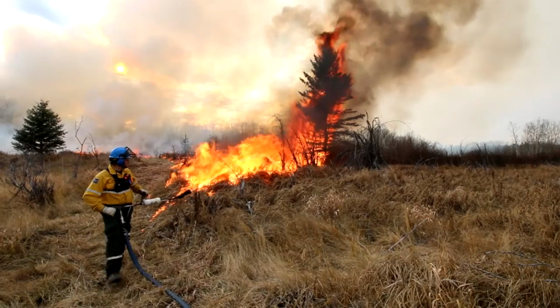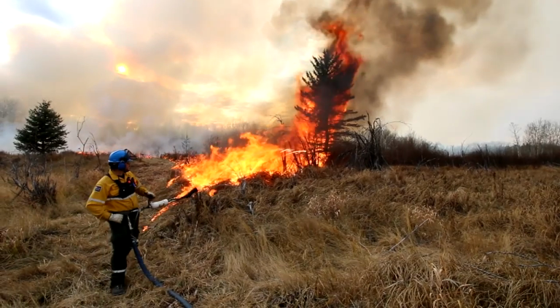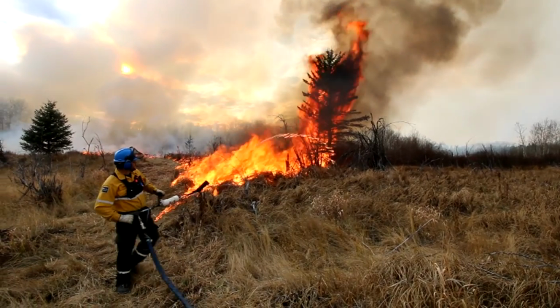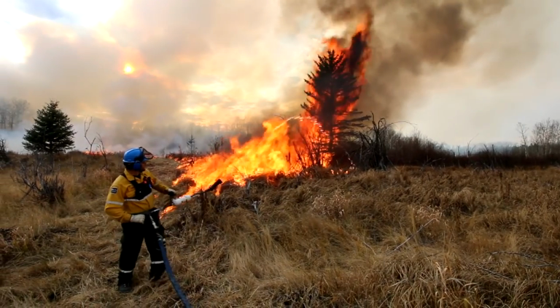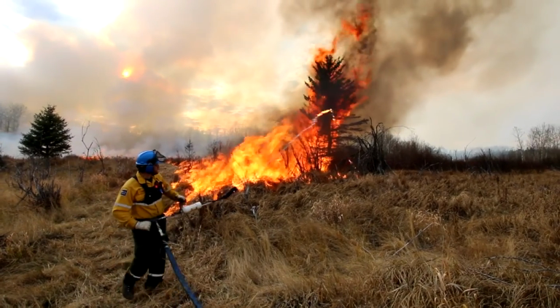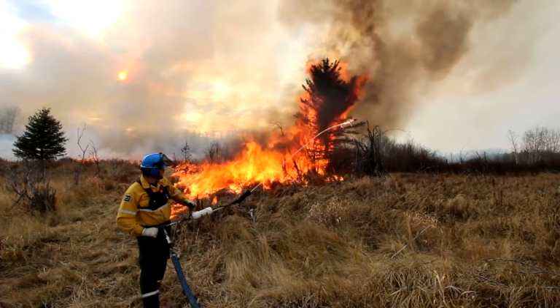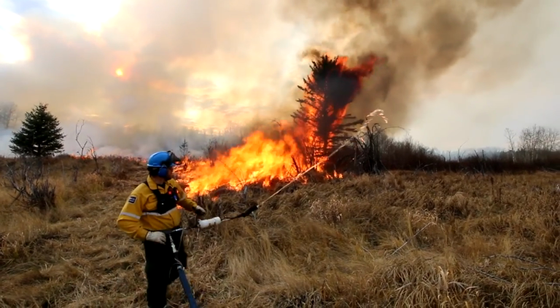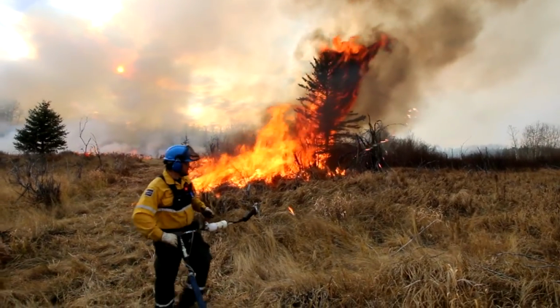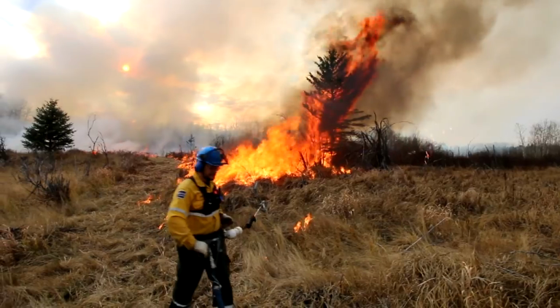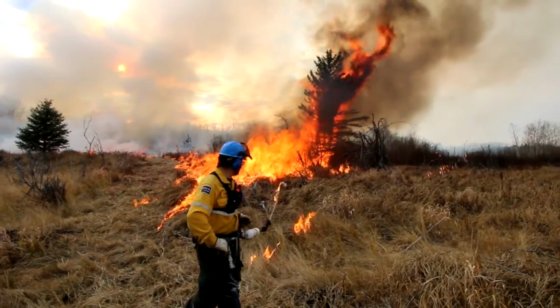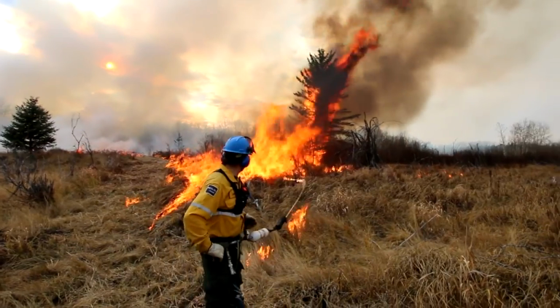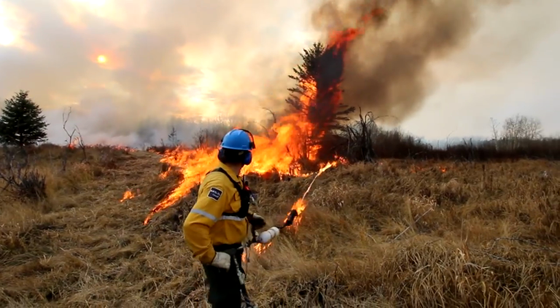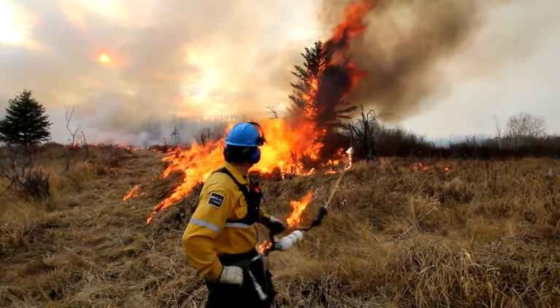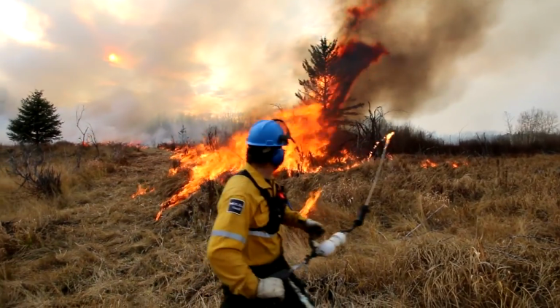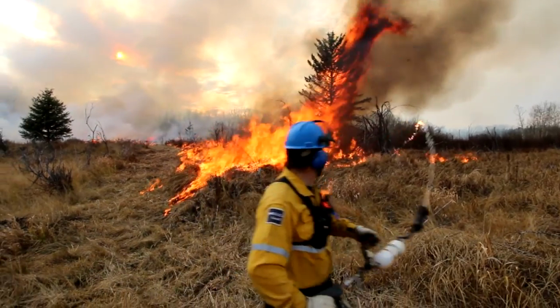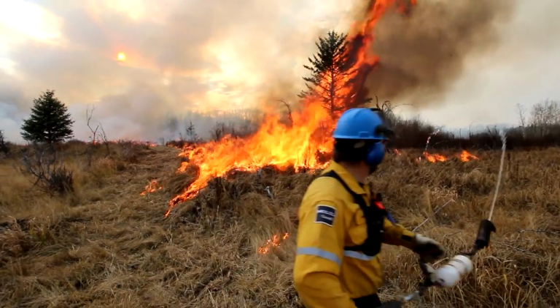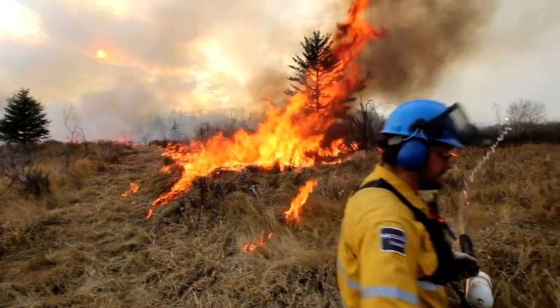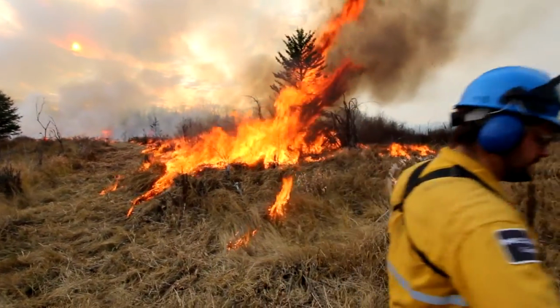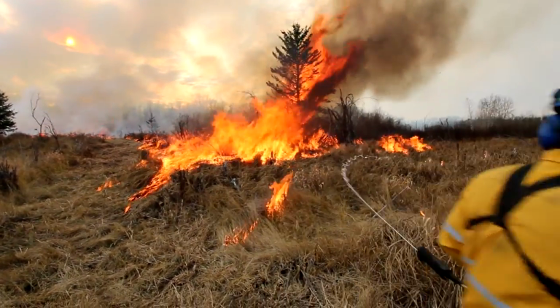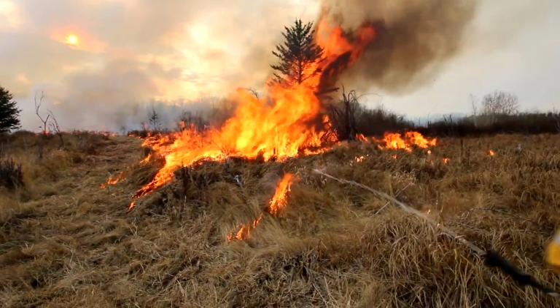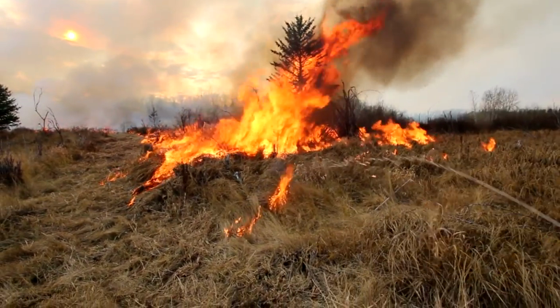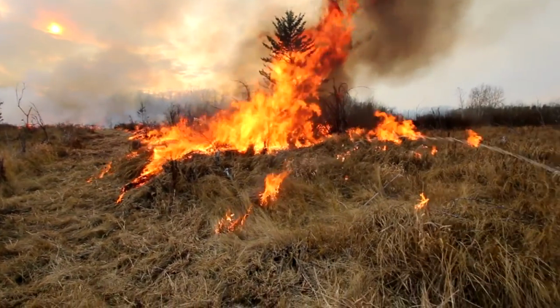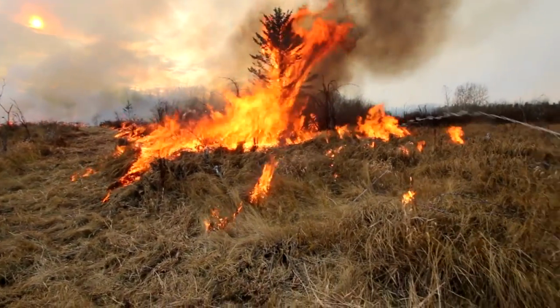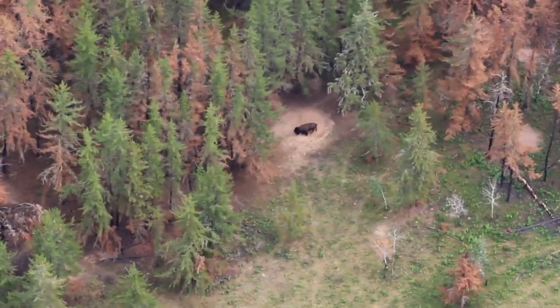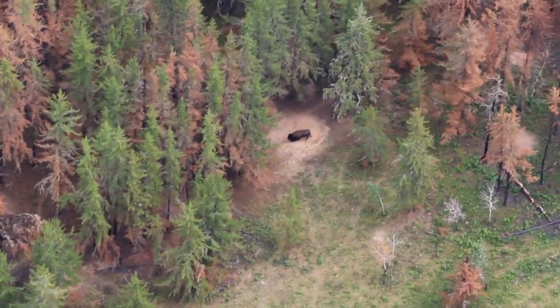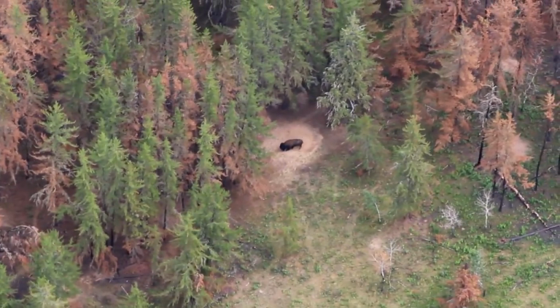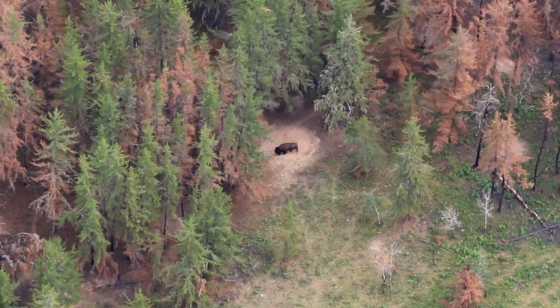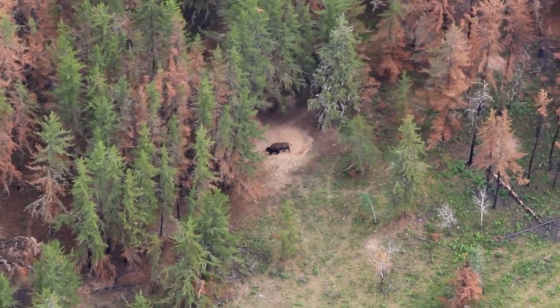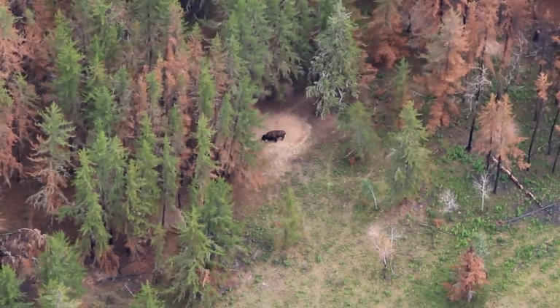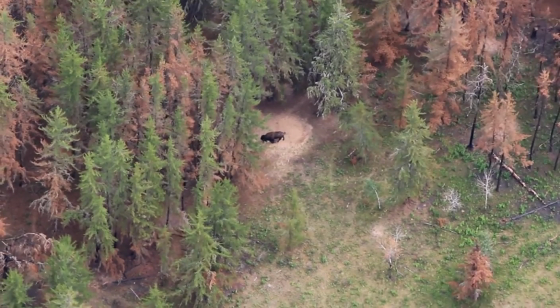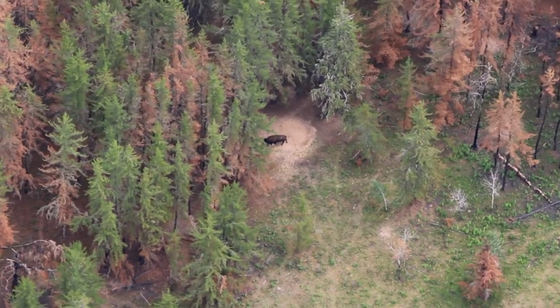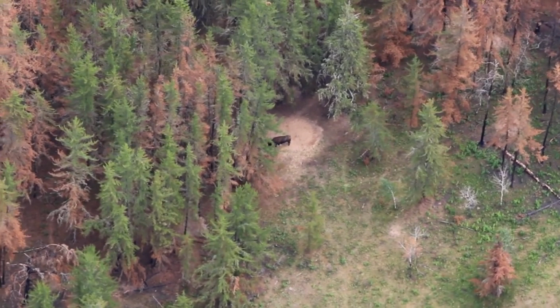Prescribed fires being conducted in Prince Albert National Park contribute to maintaining a diversity of habitat for wildlife like wild plains bison.